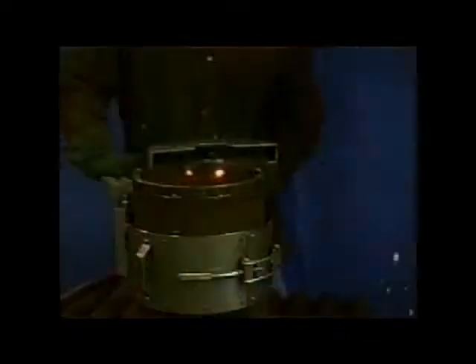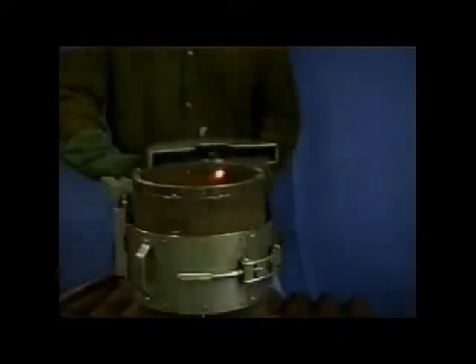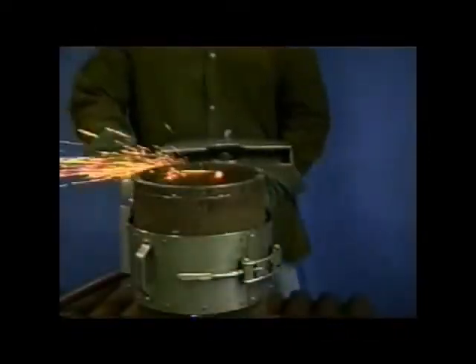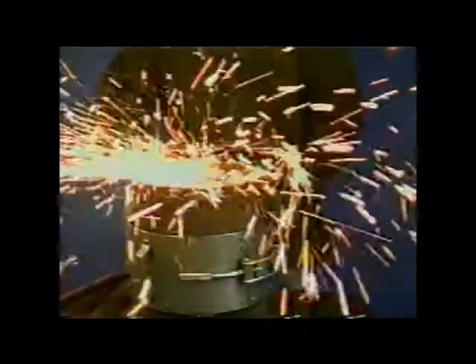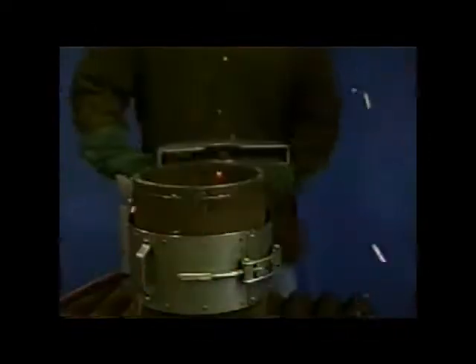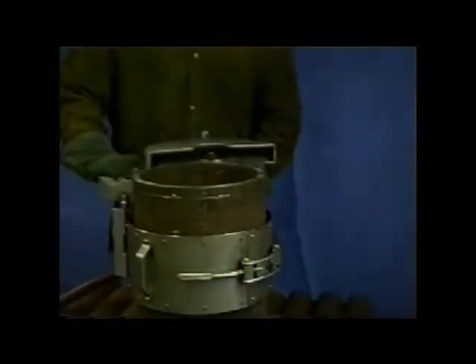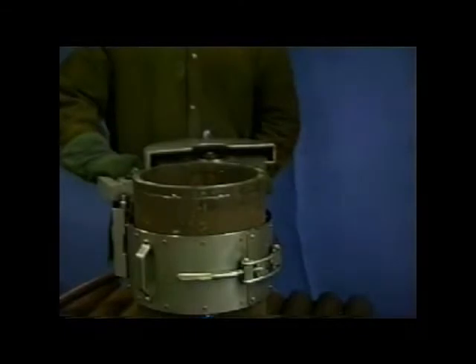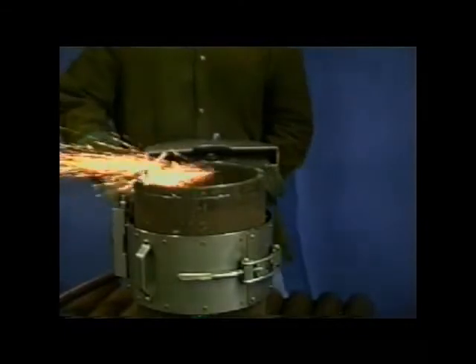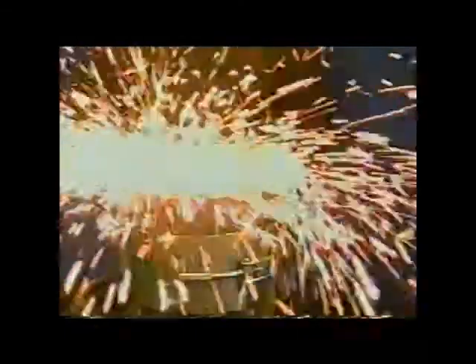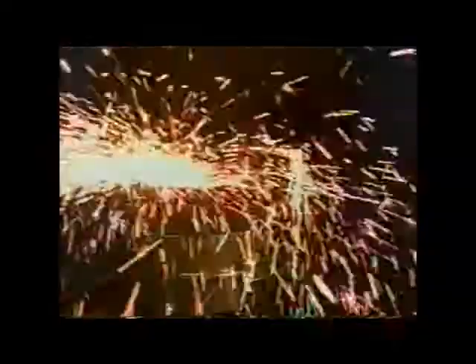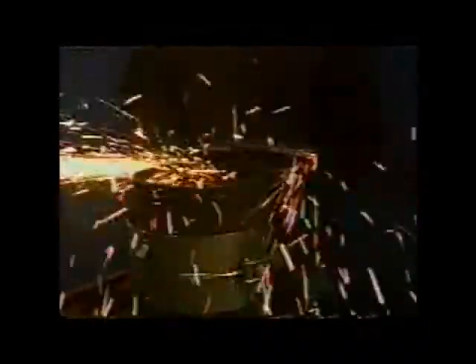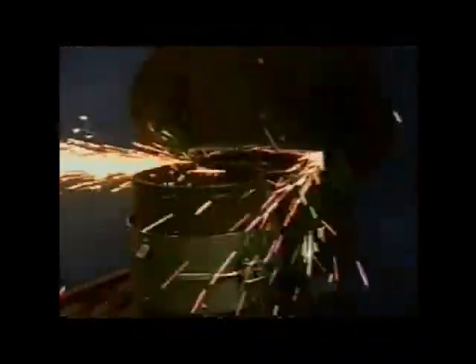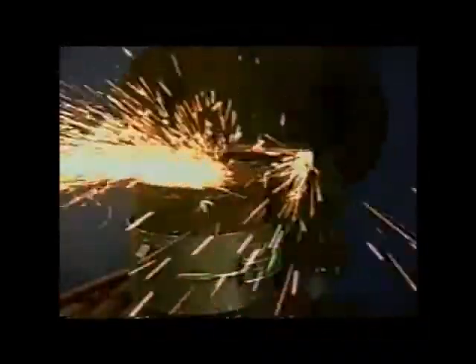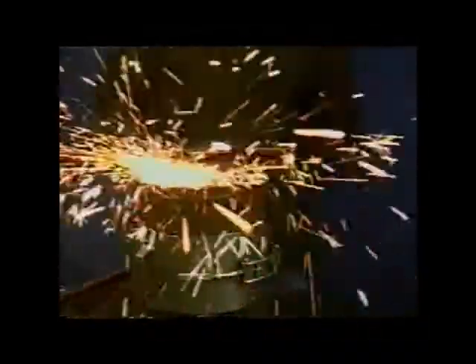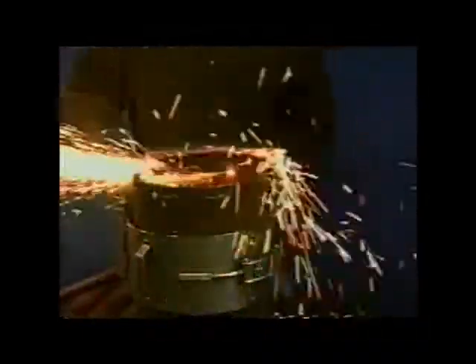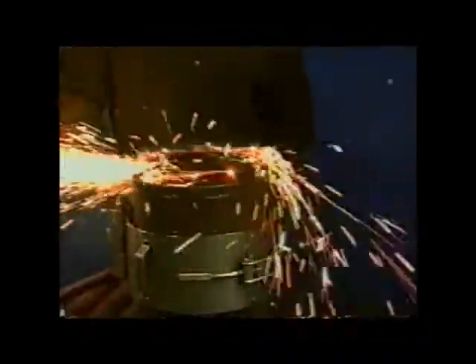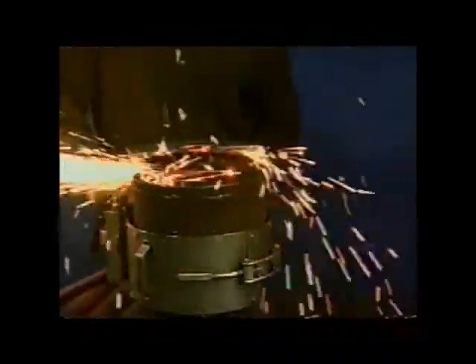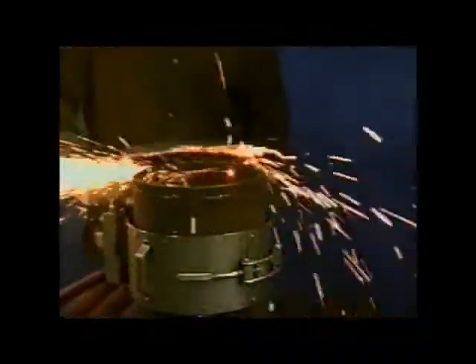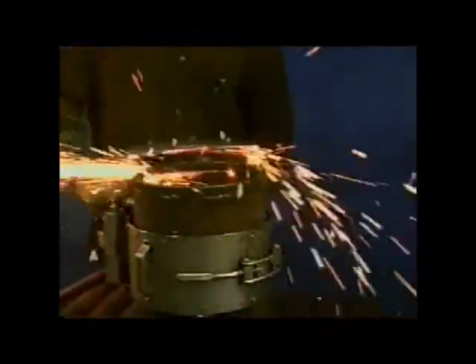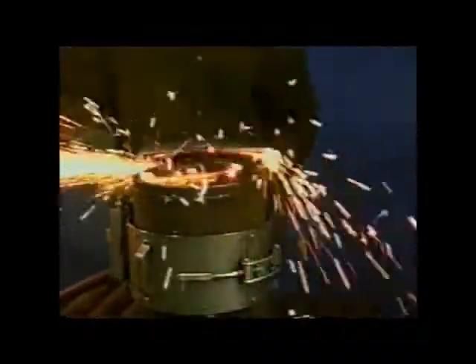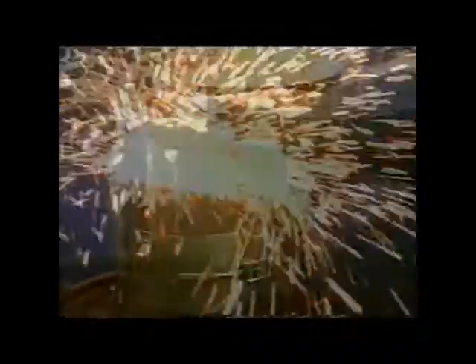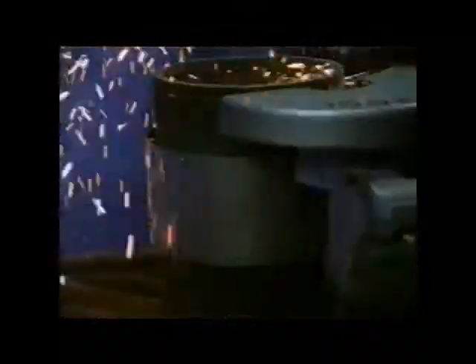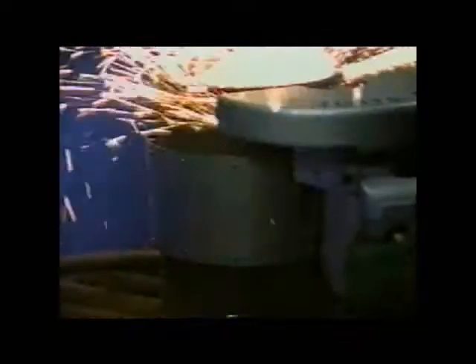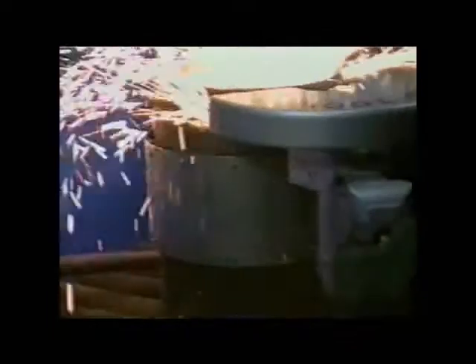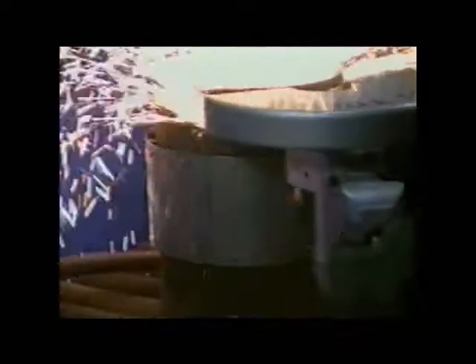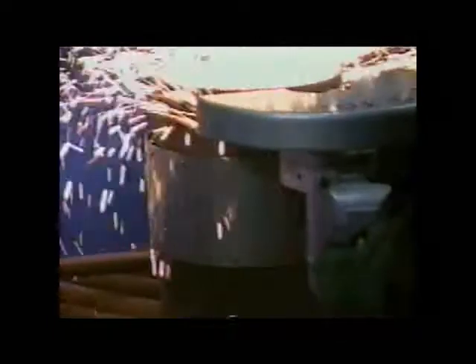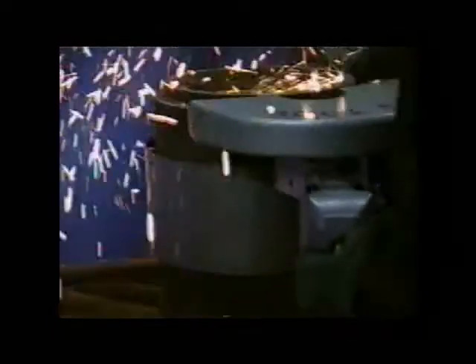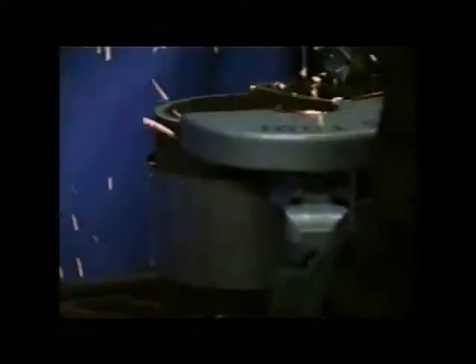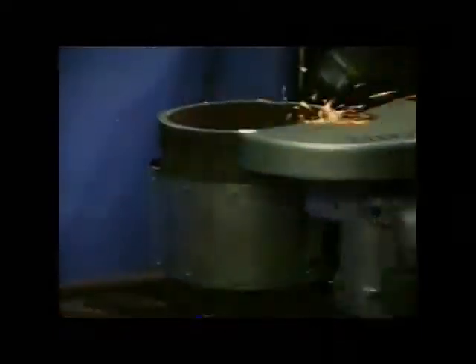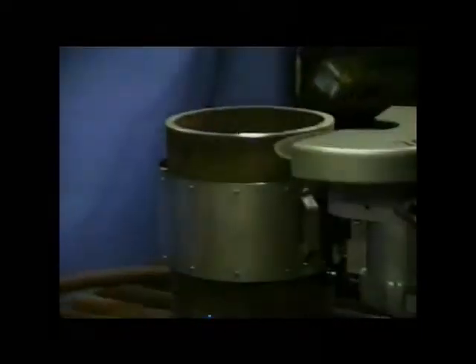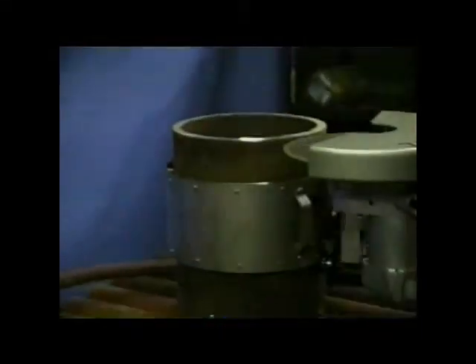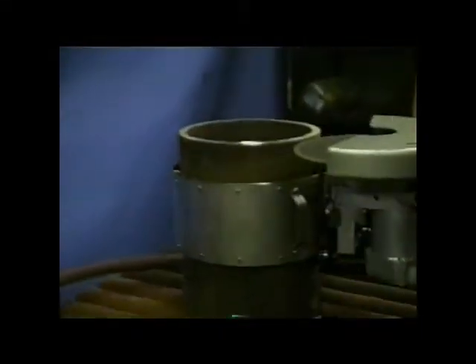The cutting action is the same as before. Plunging the blade while moving it back and forth is a key to obtaining a clean square cut.